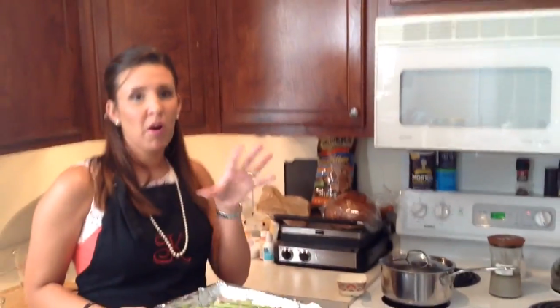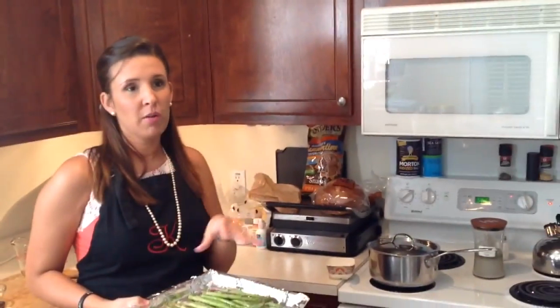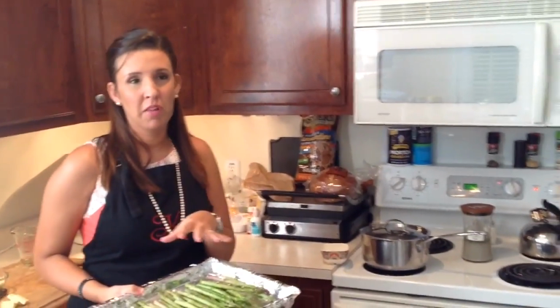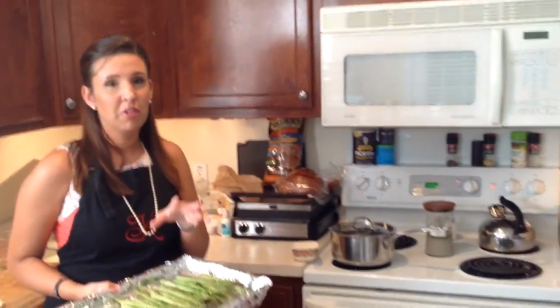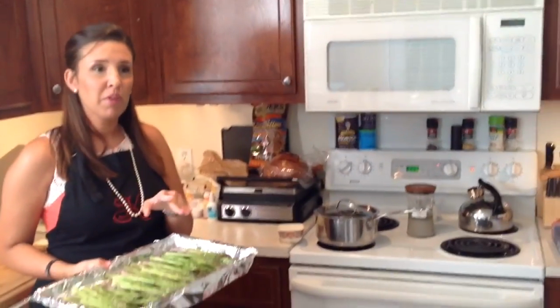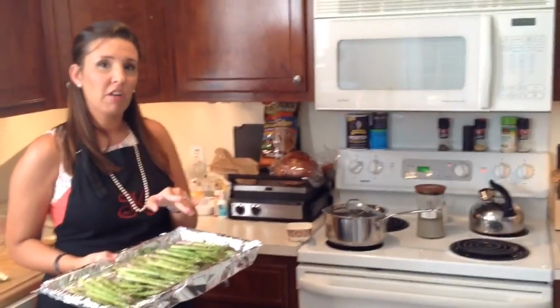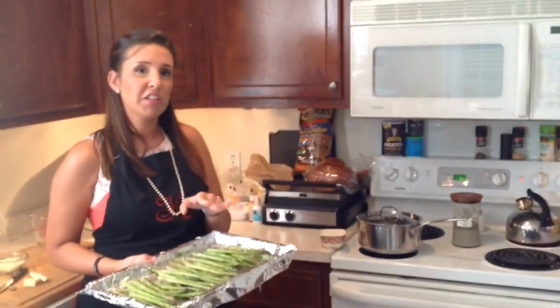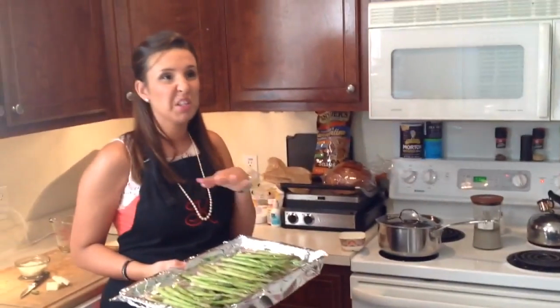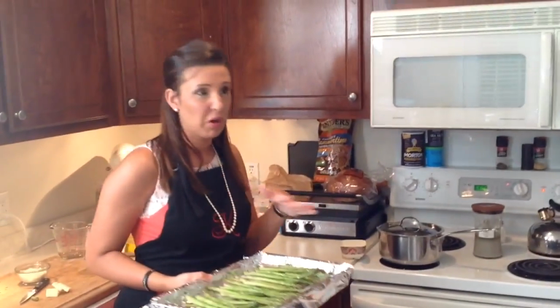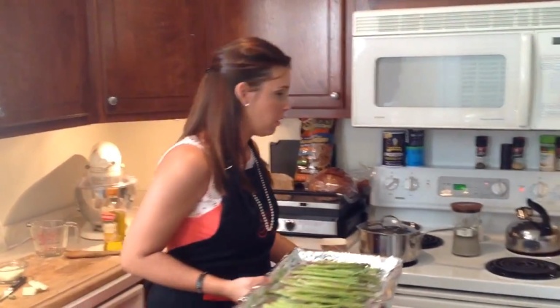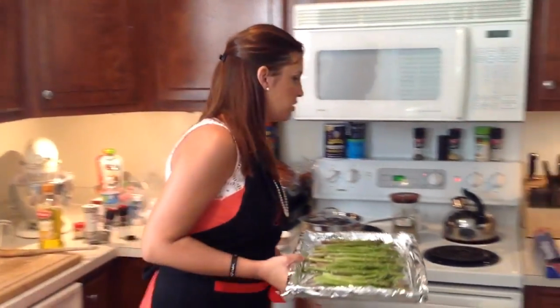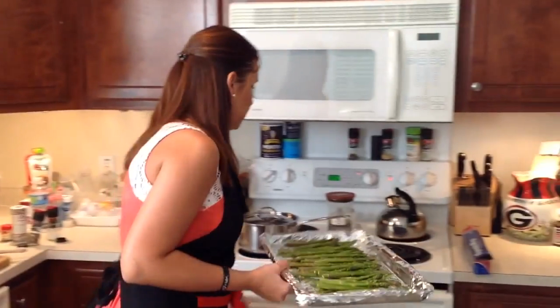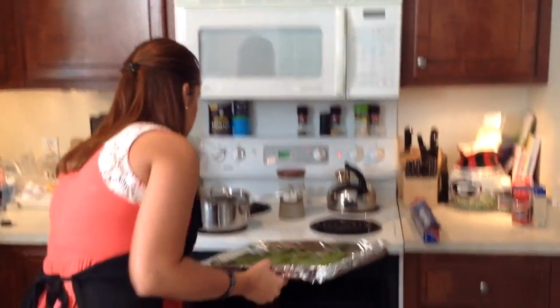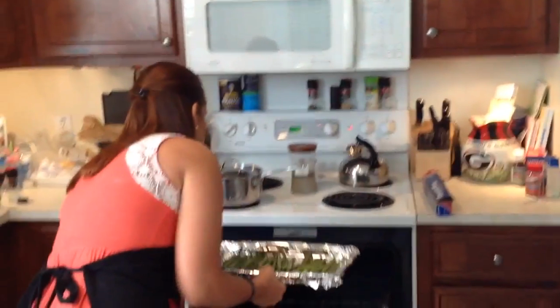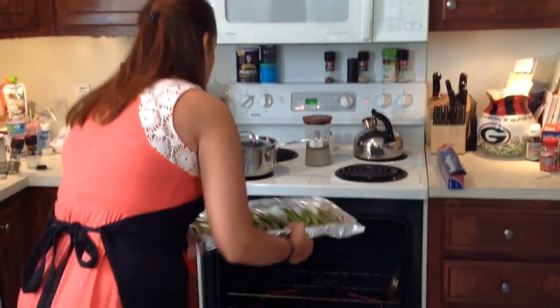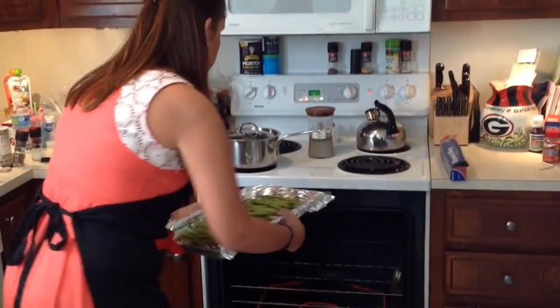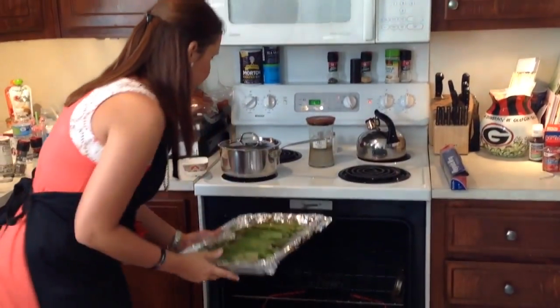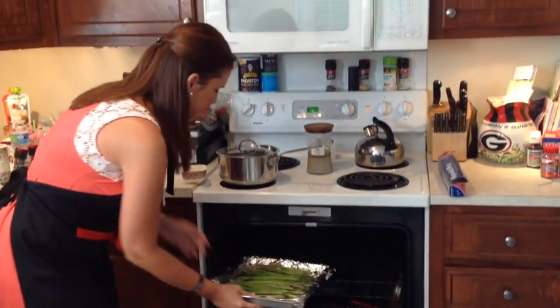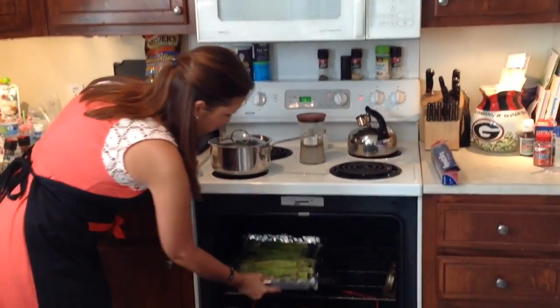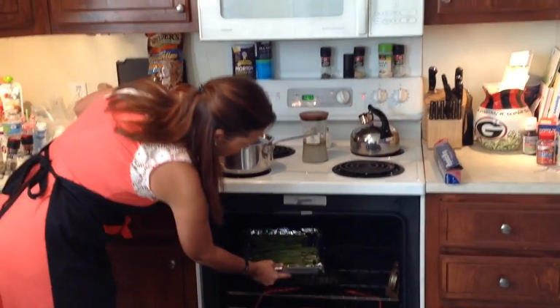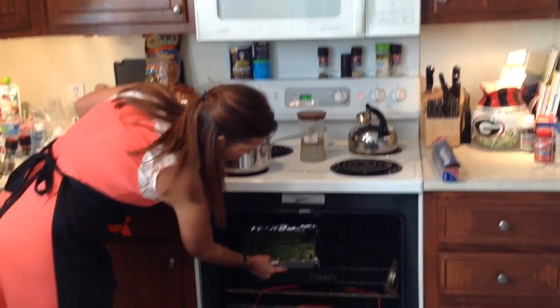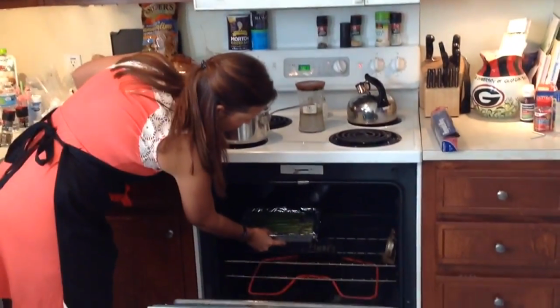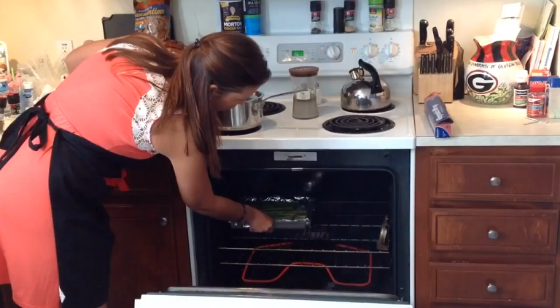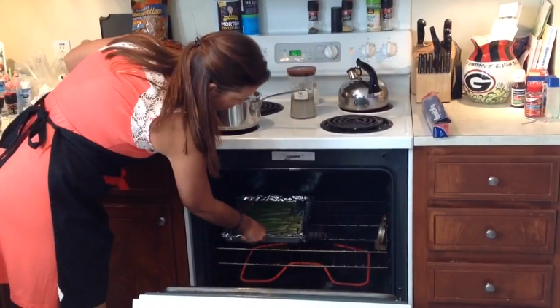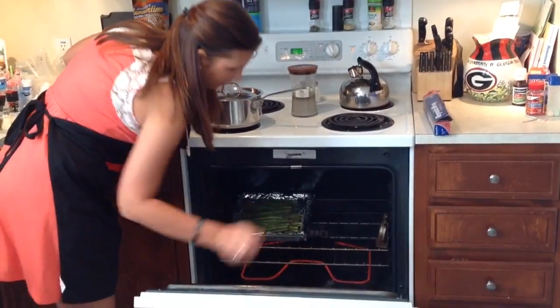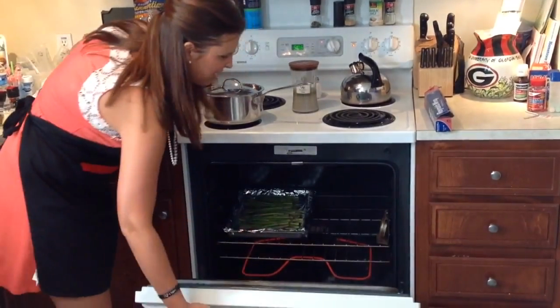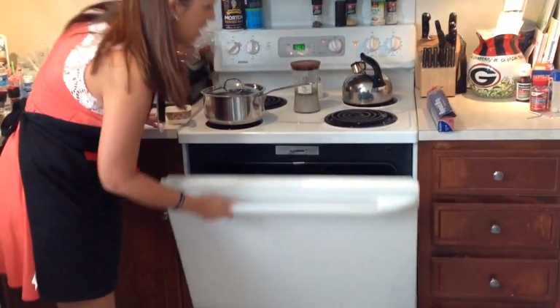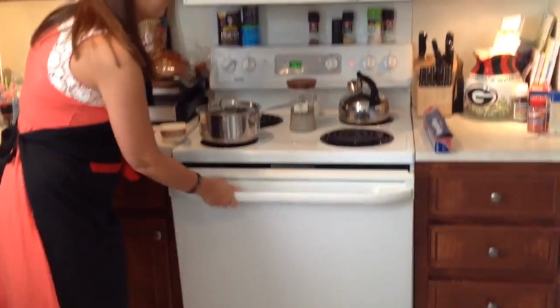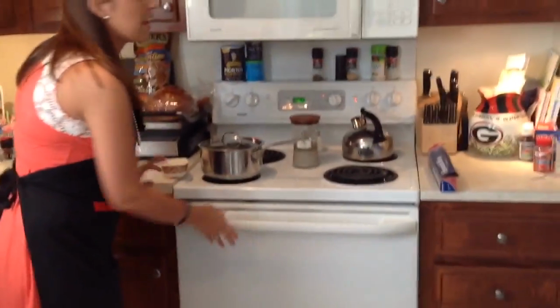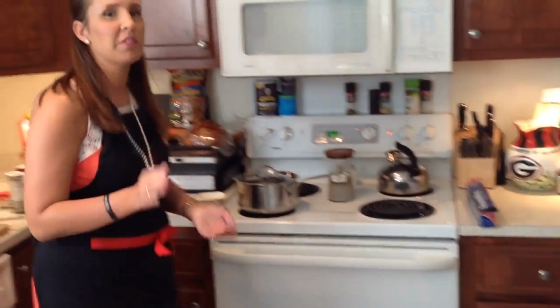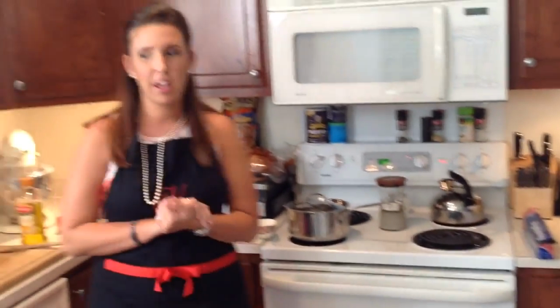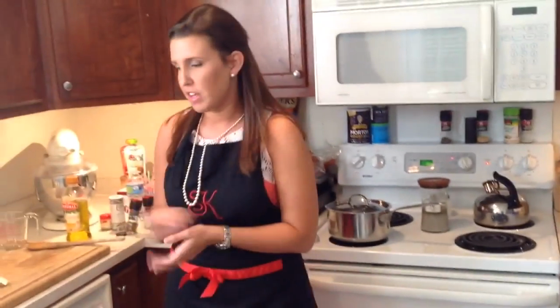After we season the asparagus pretty well, we're going to go ahead and pop these in the oven. The parmesan will come later — you don't want to put that on at first because it will burn. So we're going to stick that in and close it up, and now we'll start working on our fish.